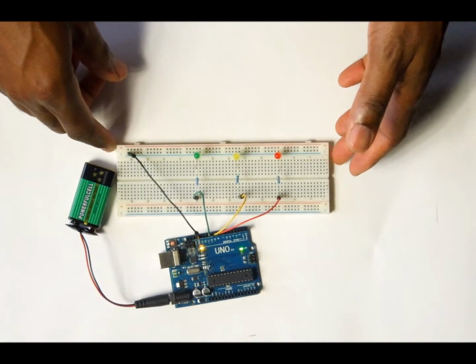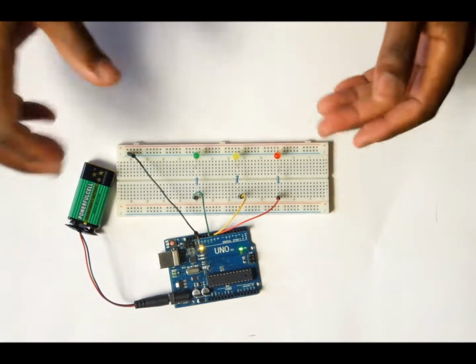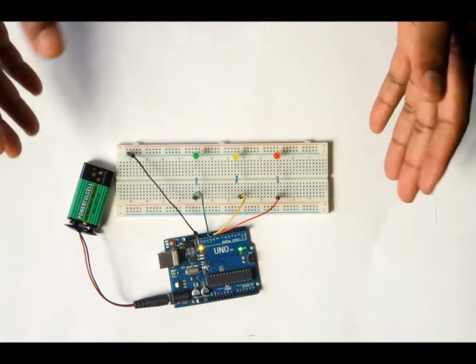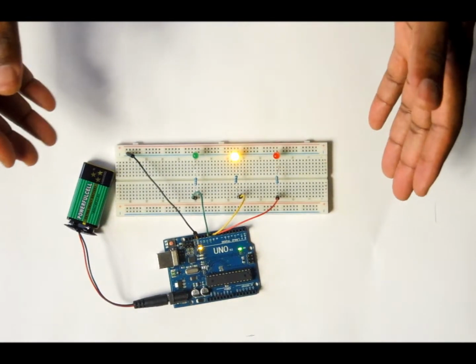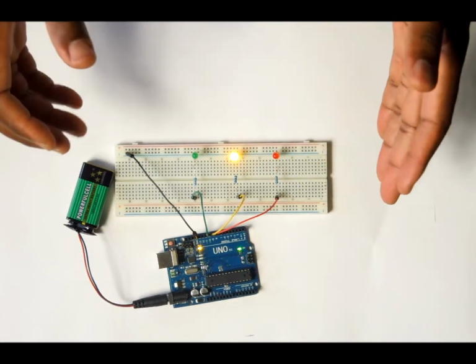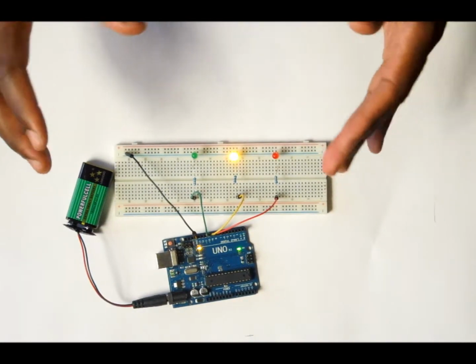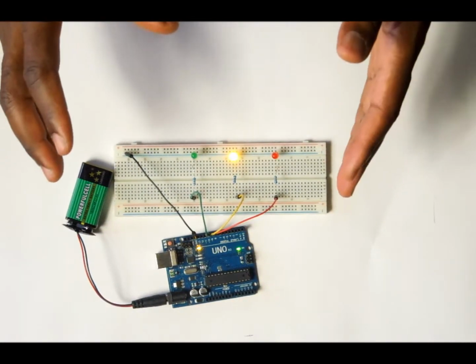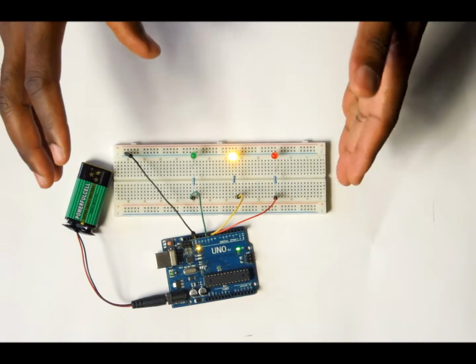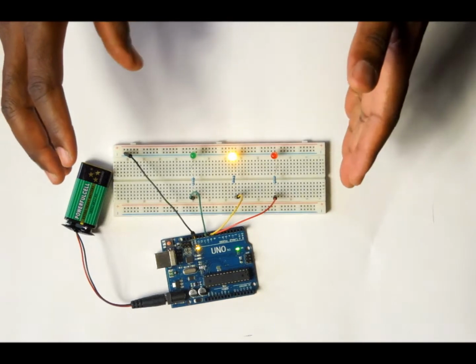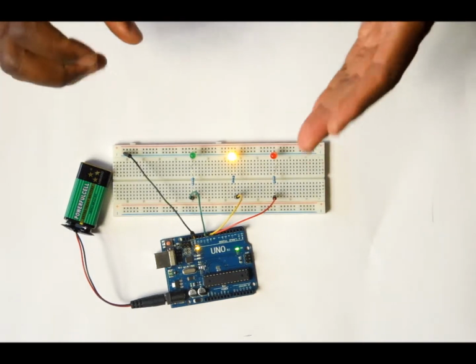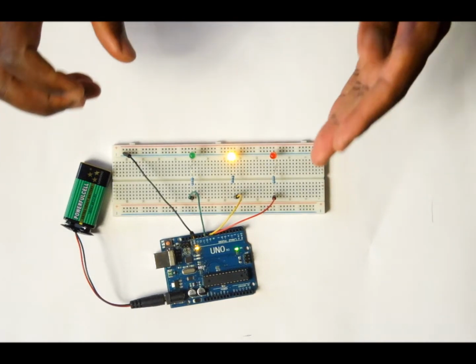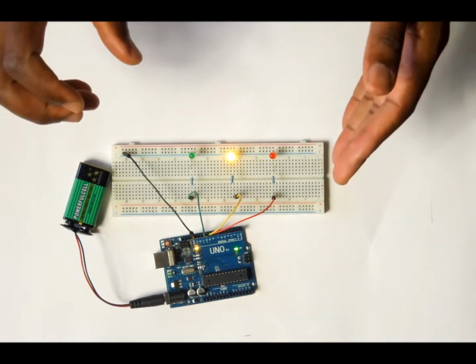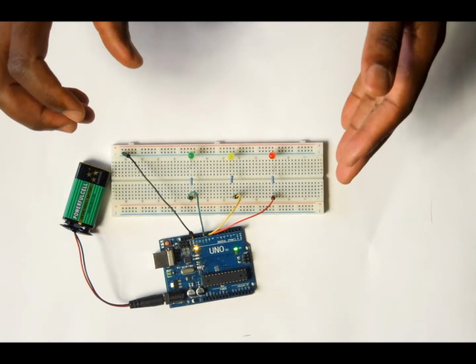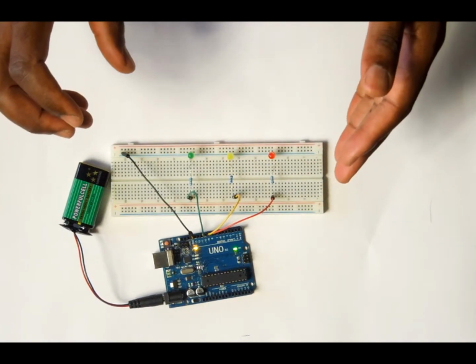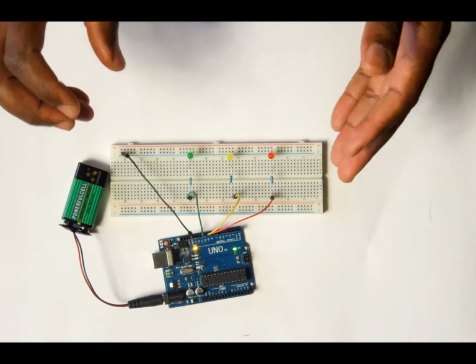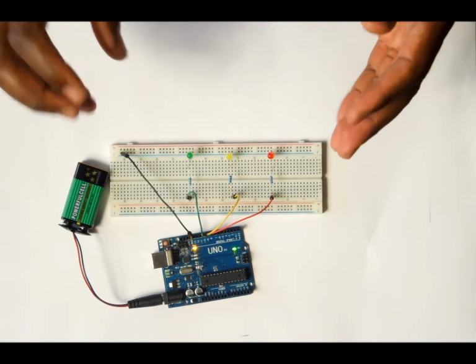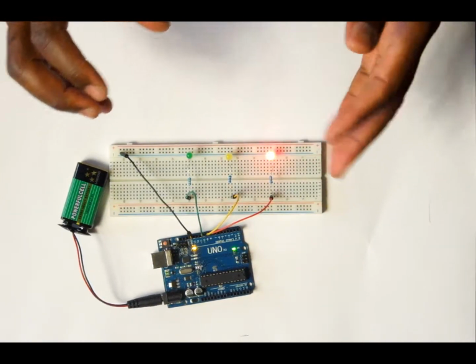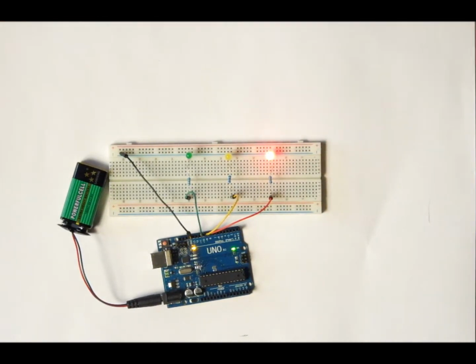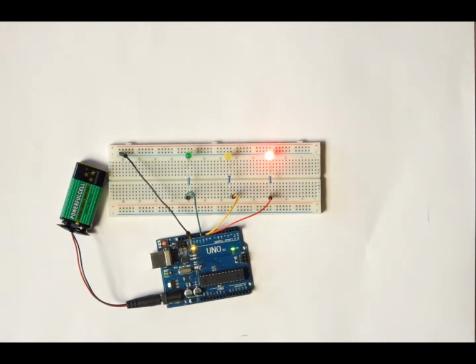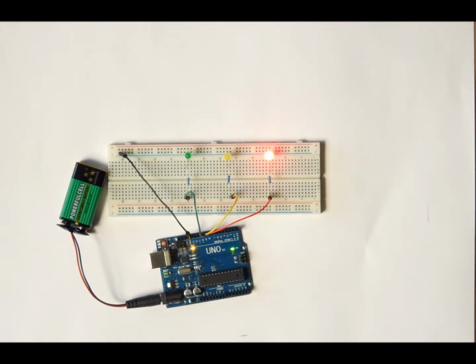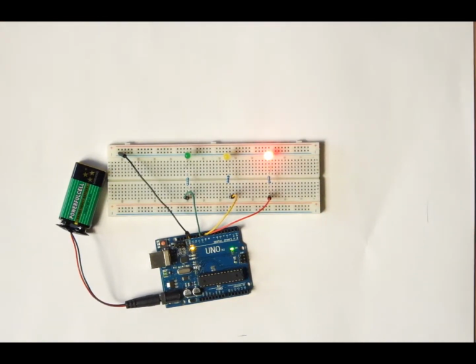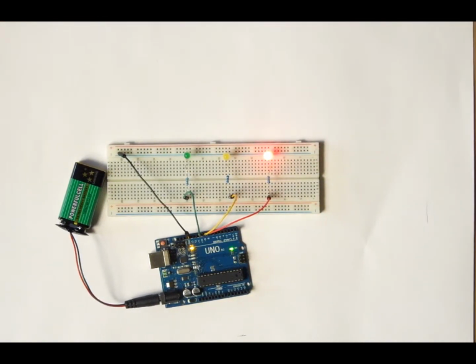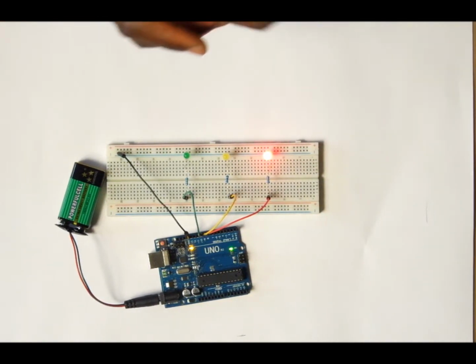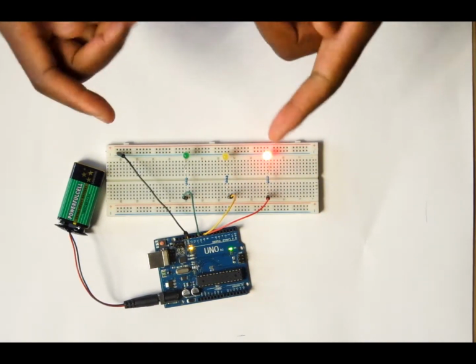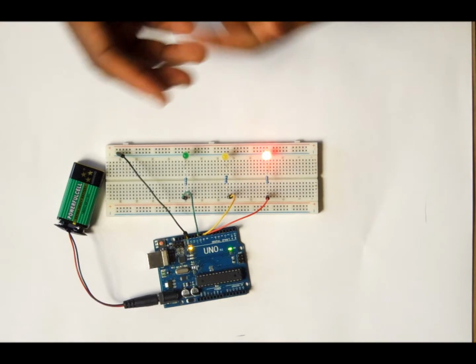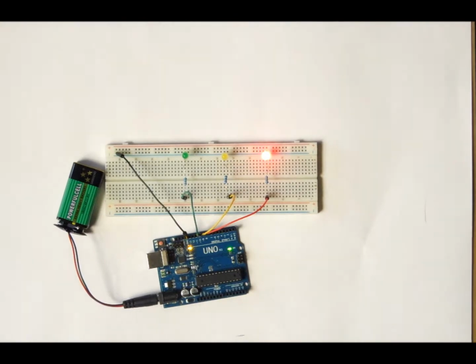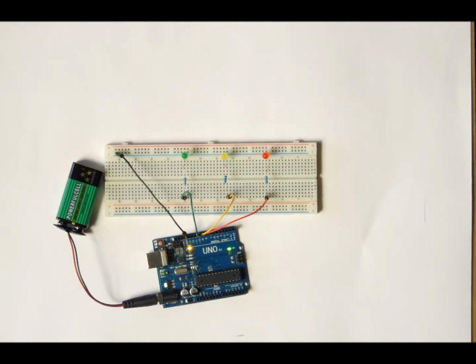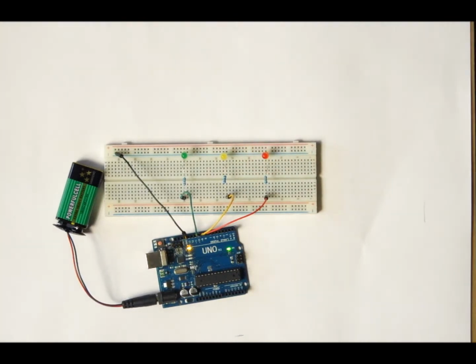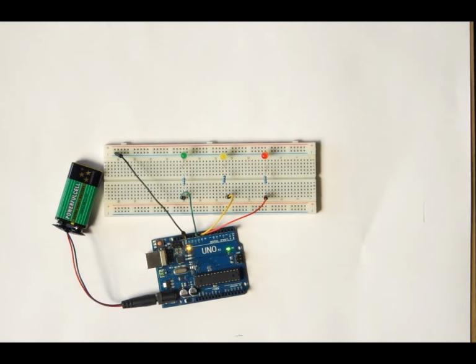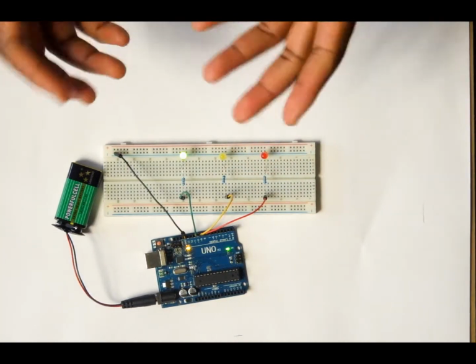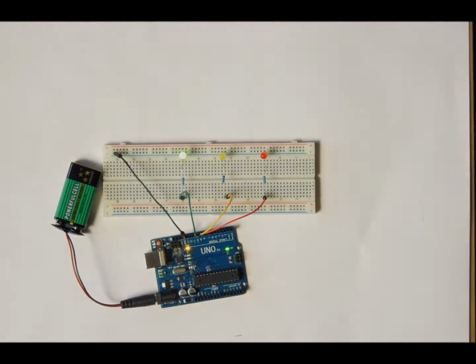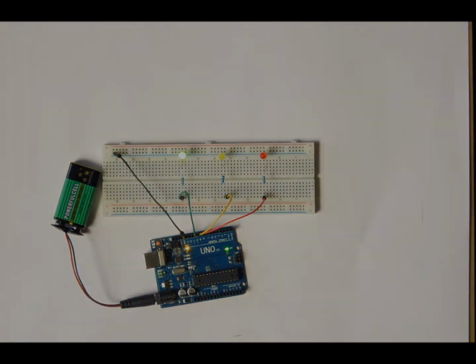This is how you make an LED light traffic sequence that is controlled by the Arduino. I'll see you in the next project.